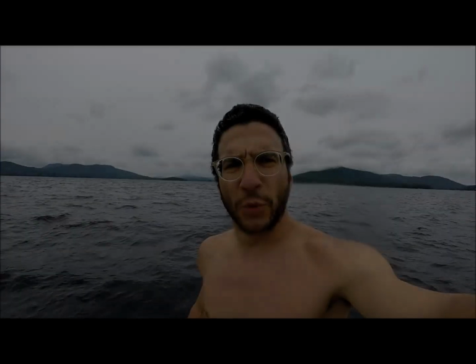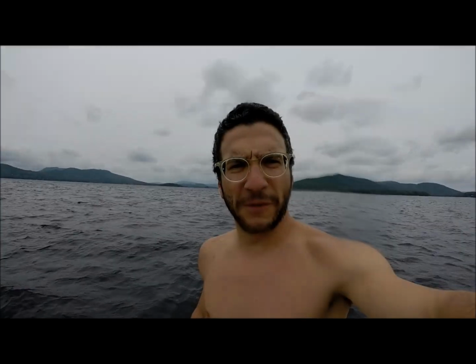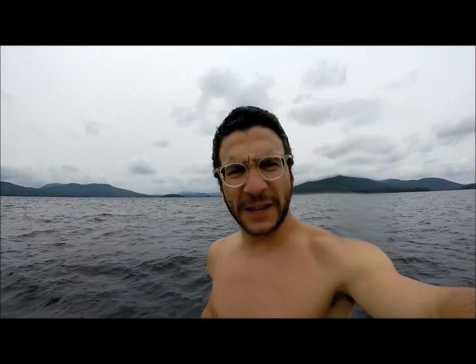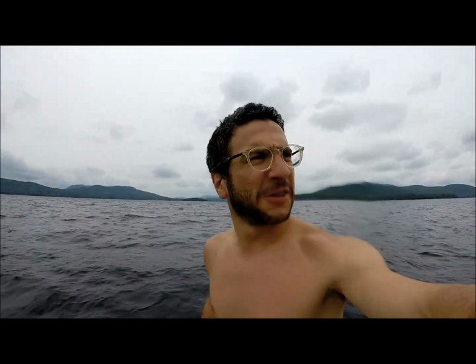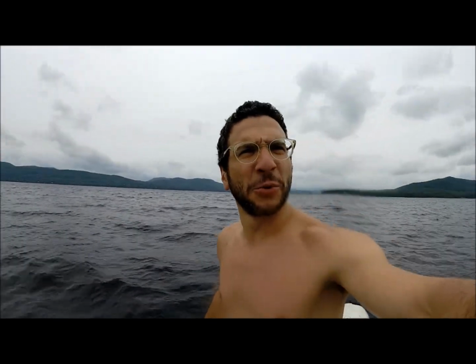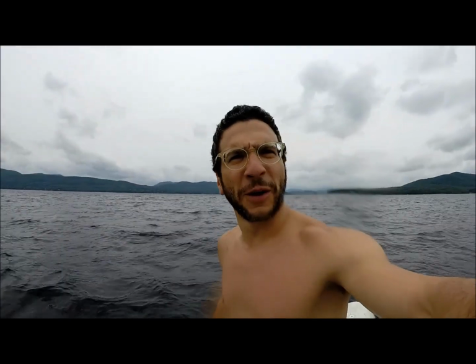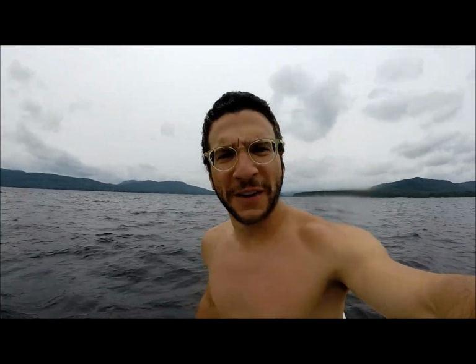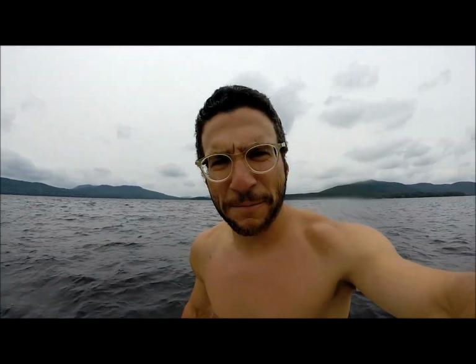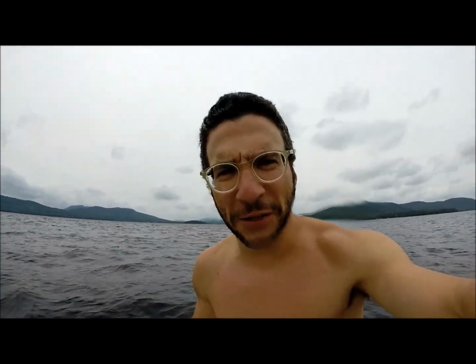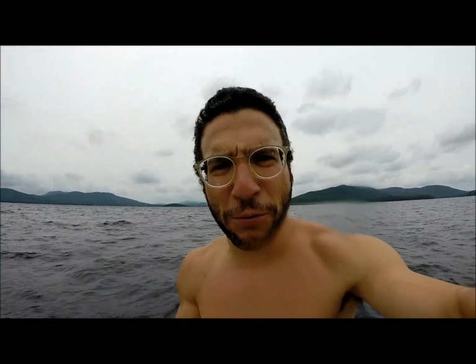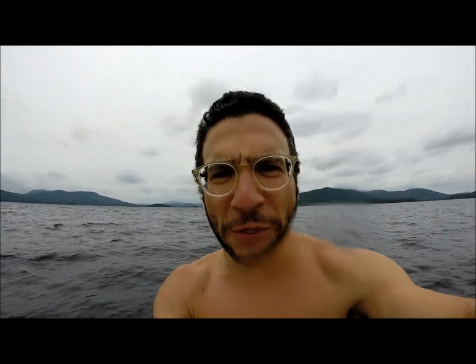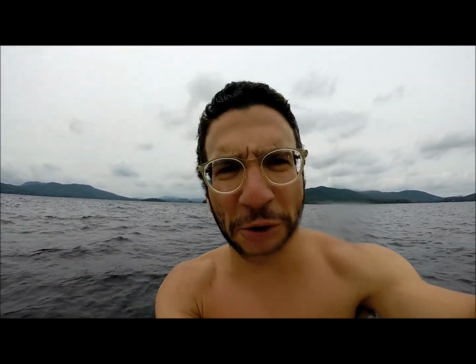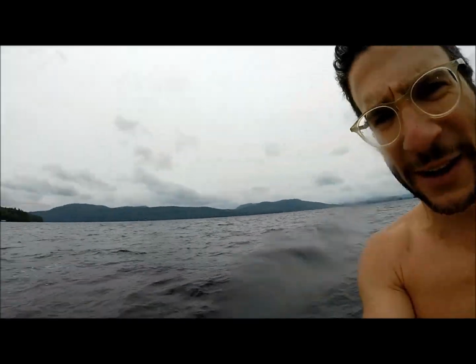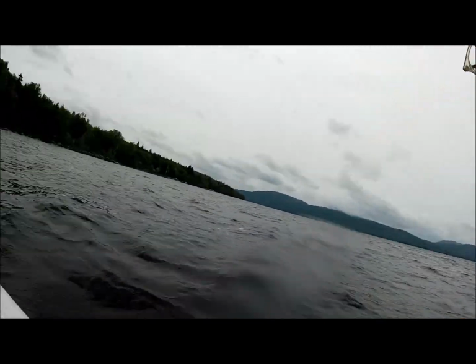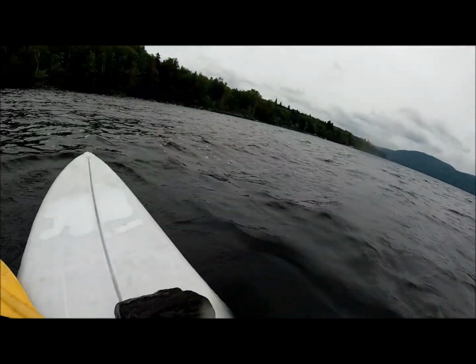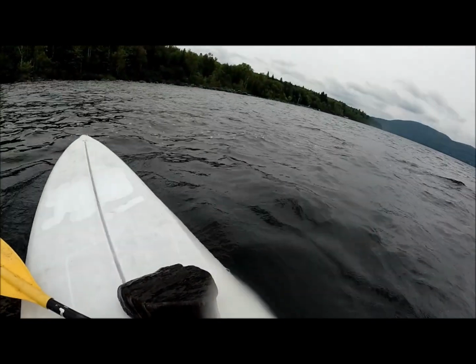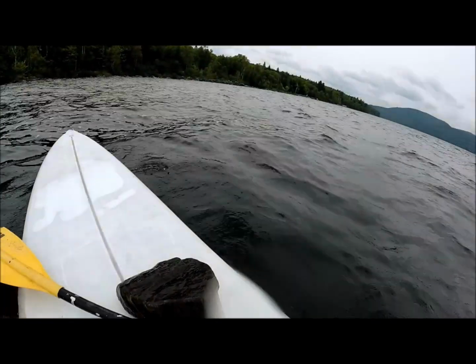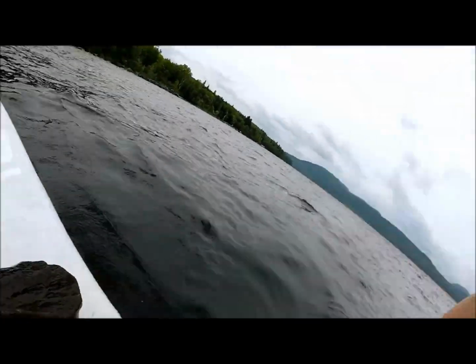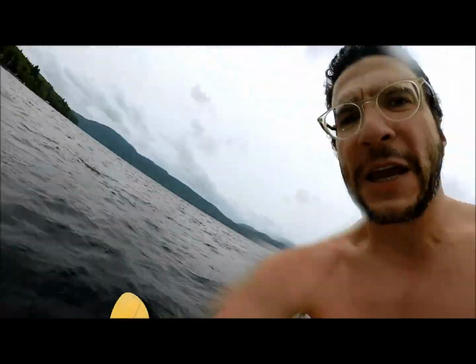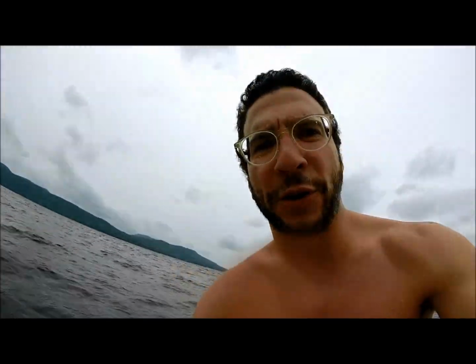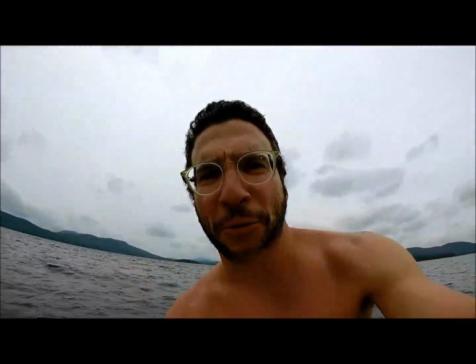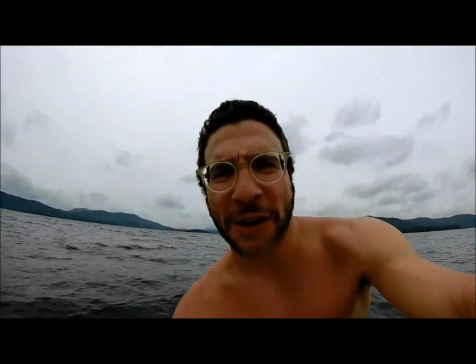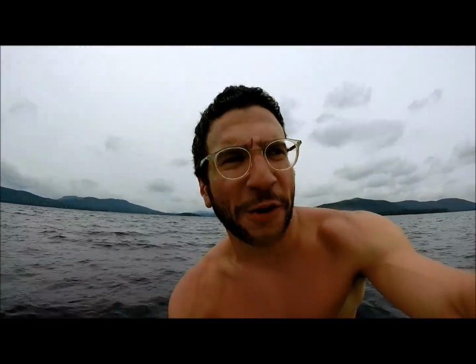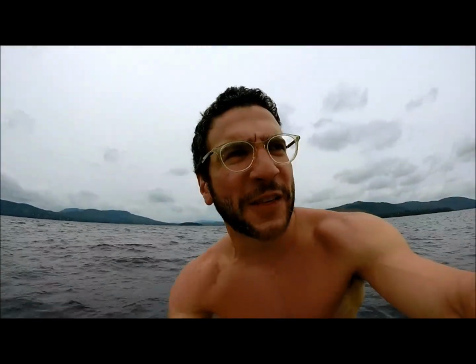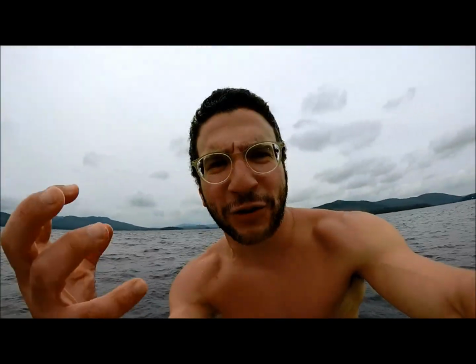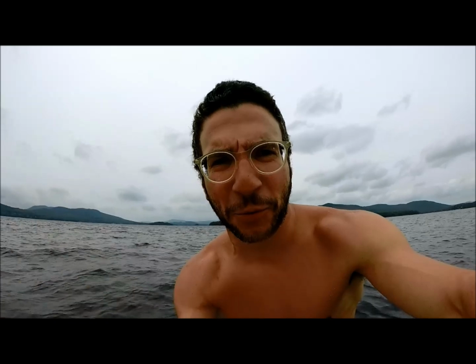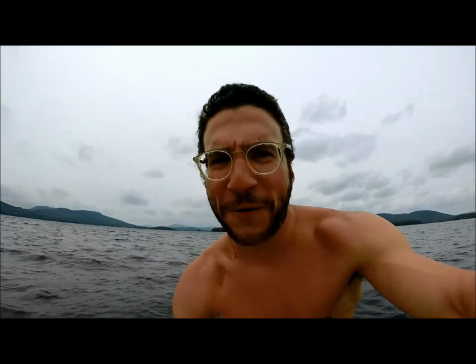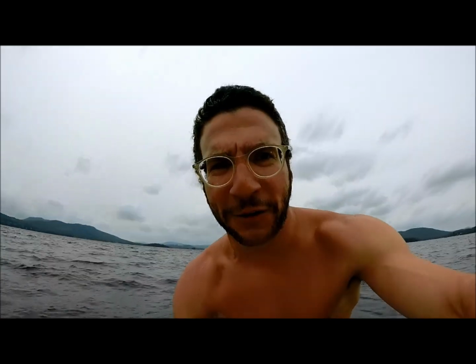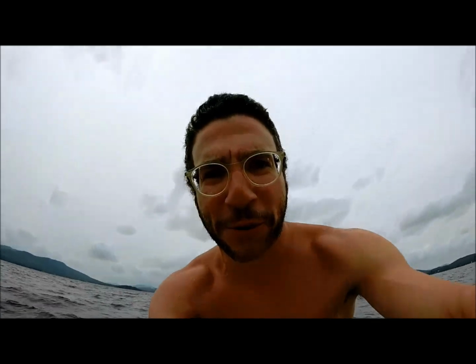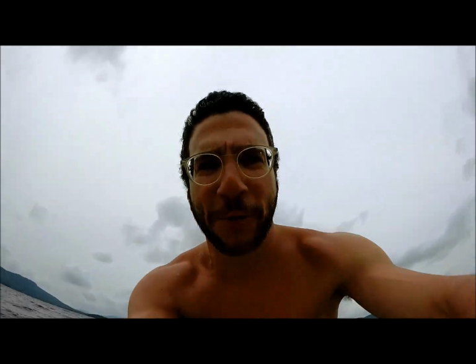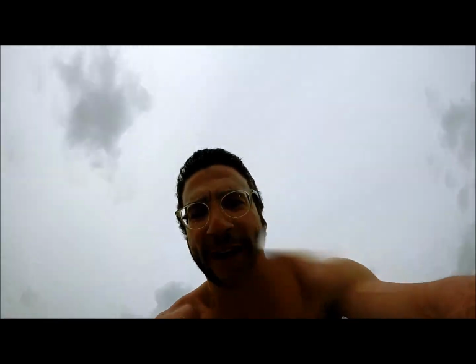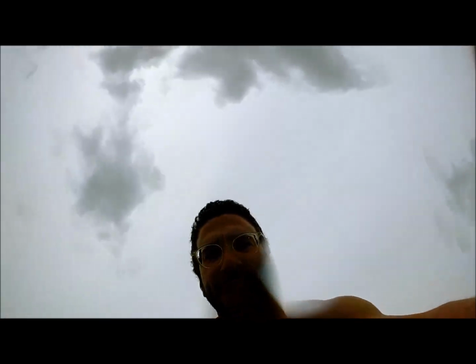We're in the middle of a lake, I'm doing an experiment. I'm putting the GoPro with the floaty back on a rock, and we're going to drop the rock in the water and the suction from the rock falling is going to pull the GoPro down with it.